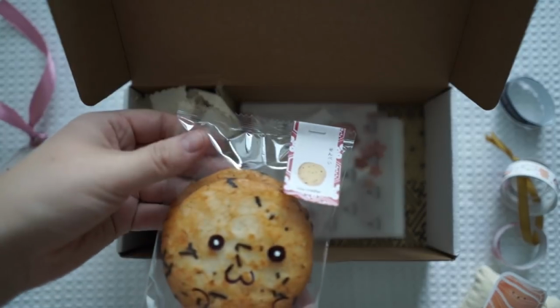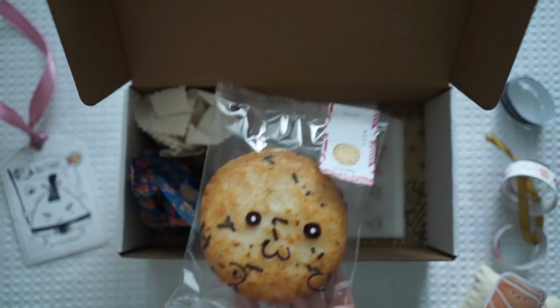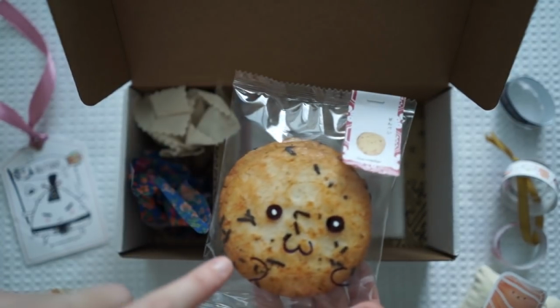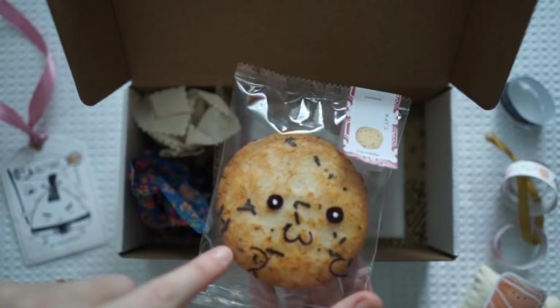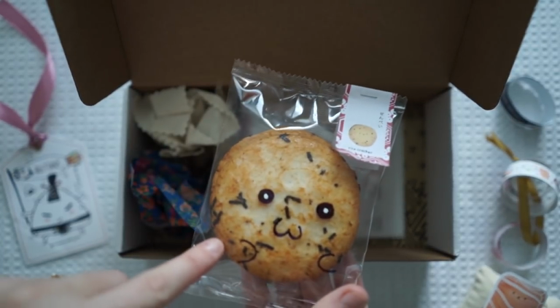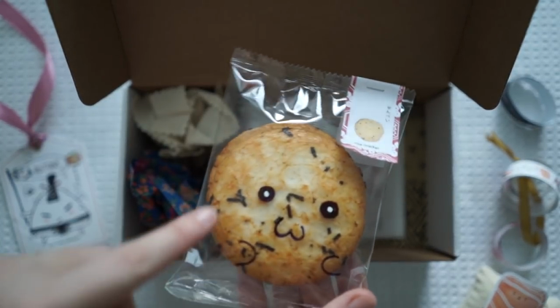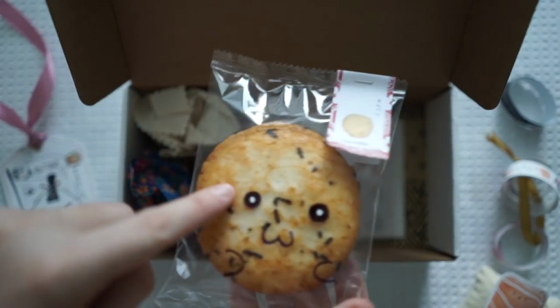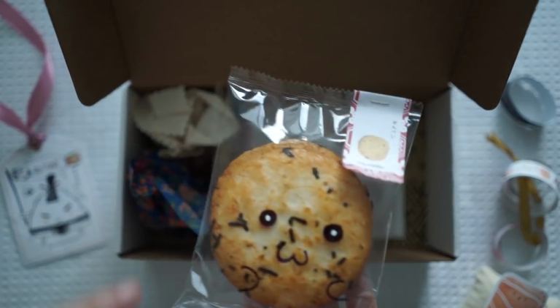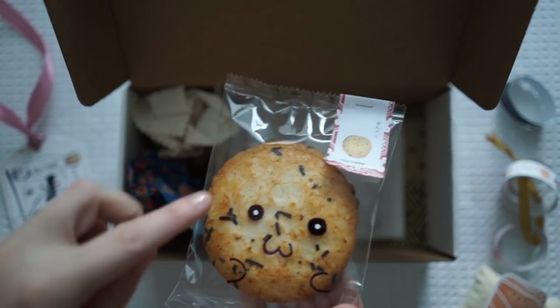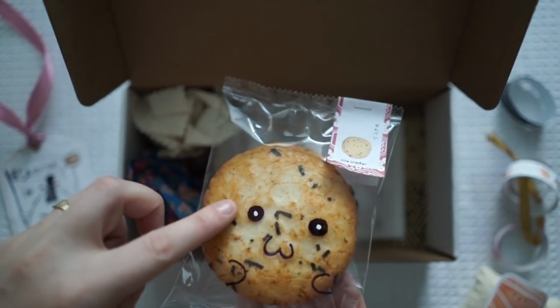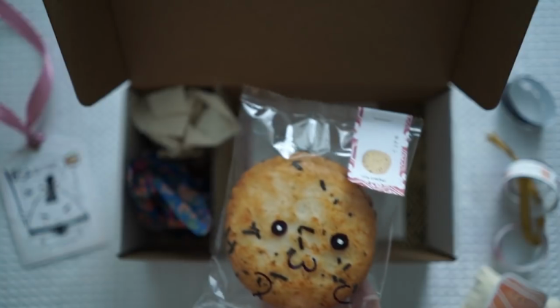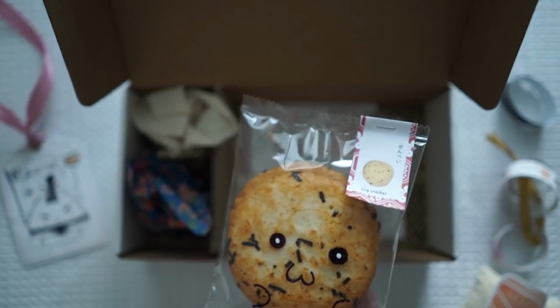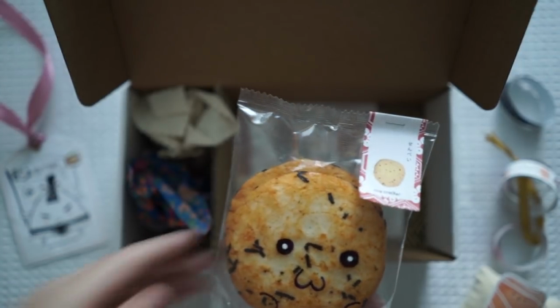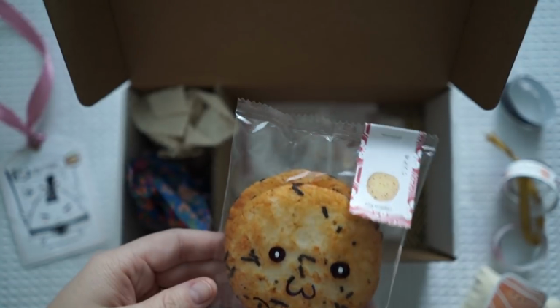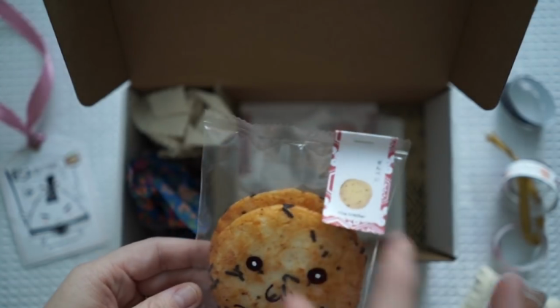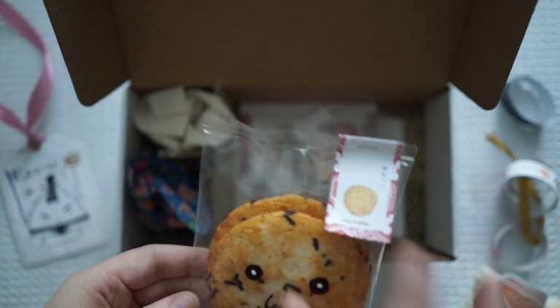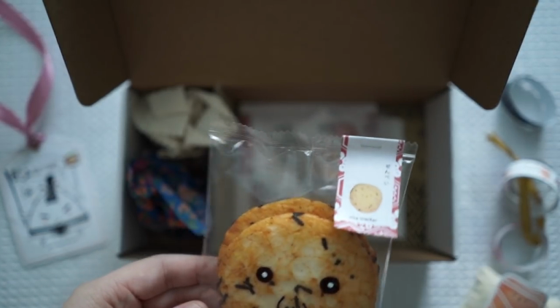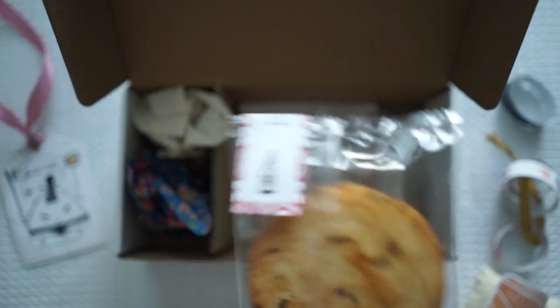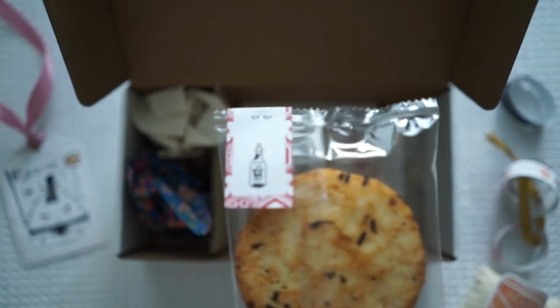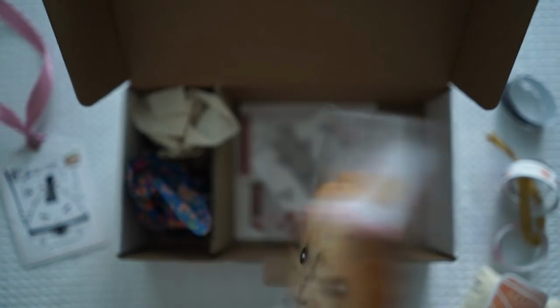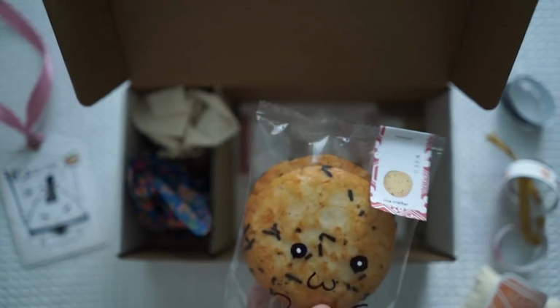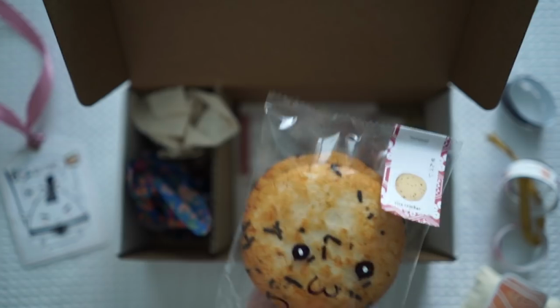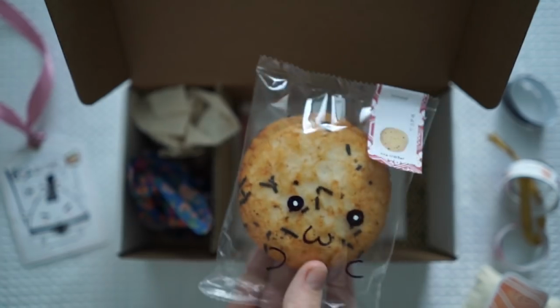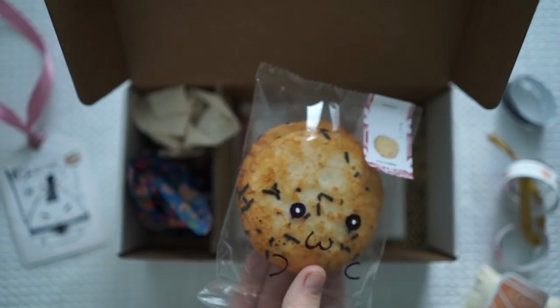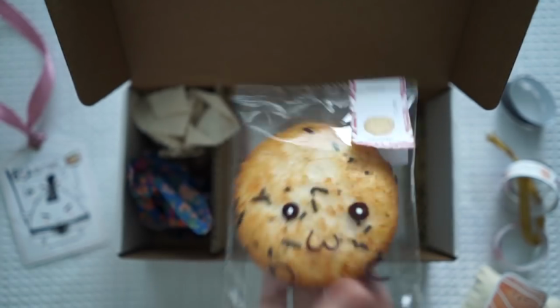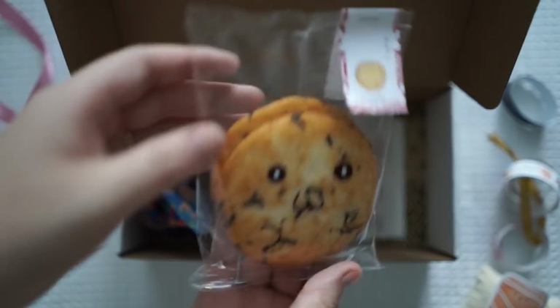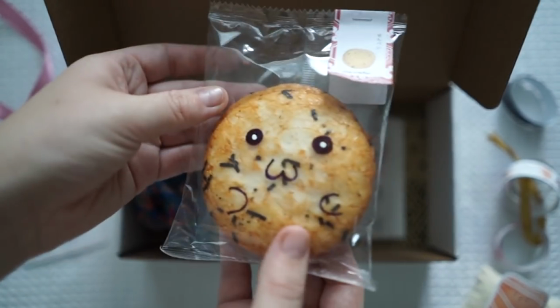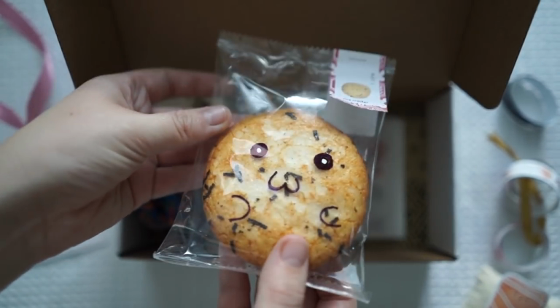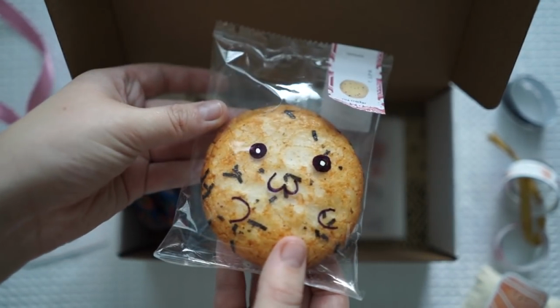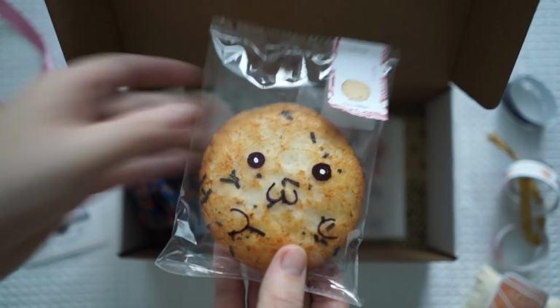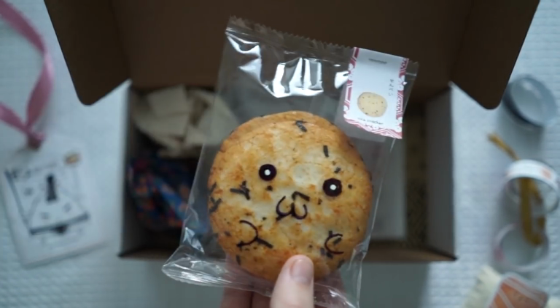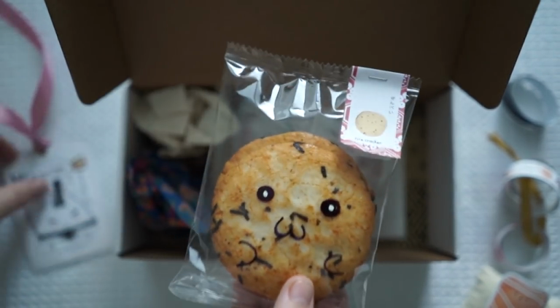This is actually drawn on with texta — that's not actually printed on there. So little rice crackers. I don't know if they handmade all this but it kind of looks like they have. See the little faces on there — so cute.